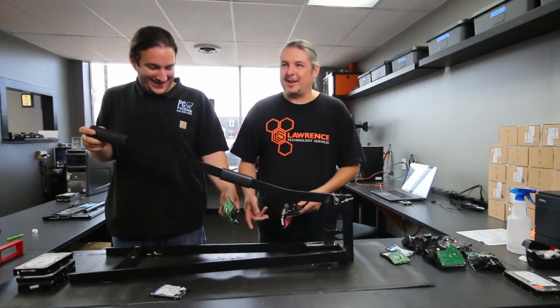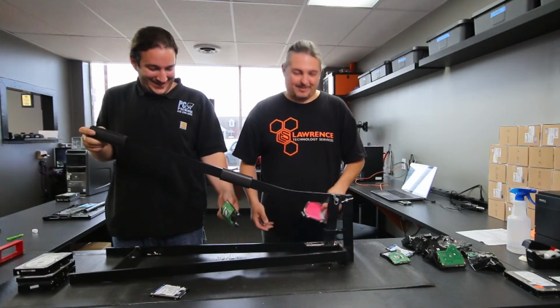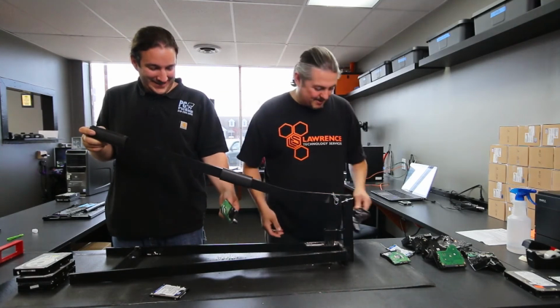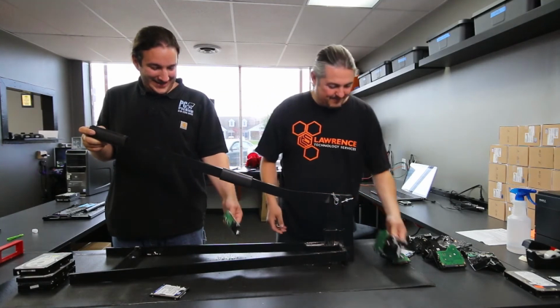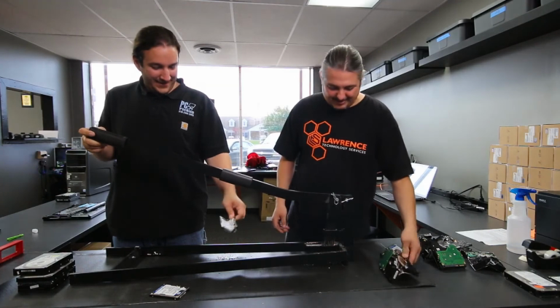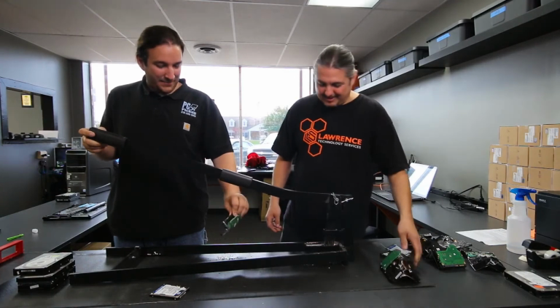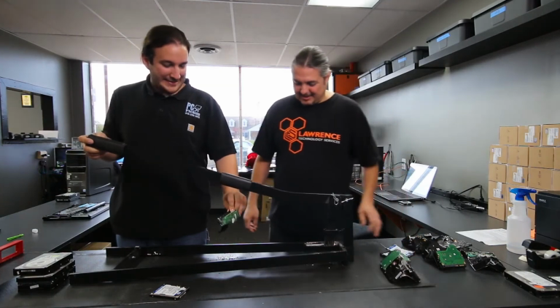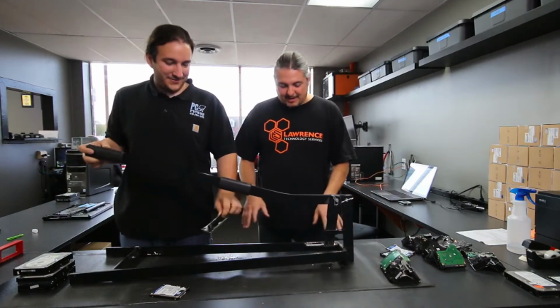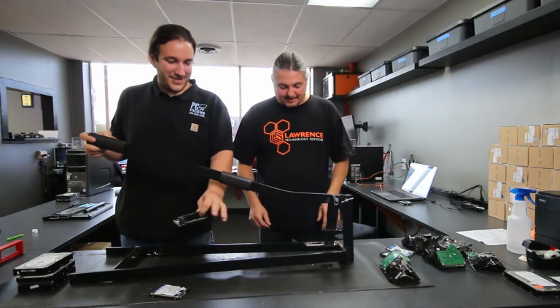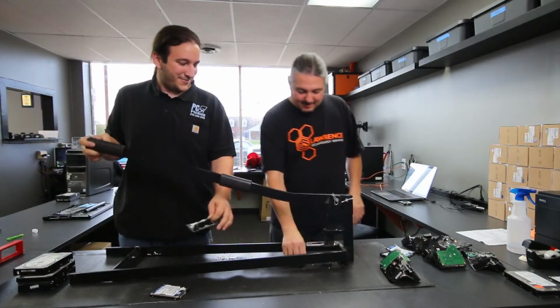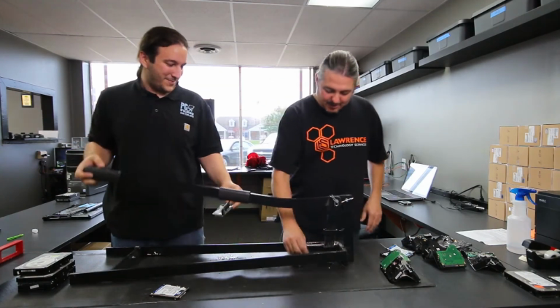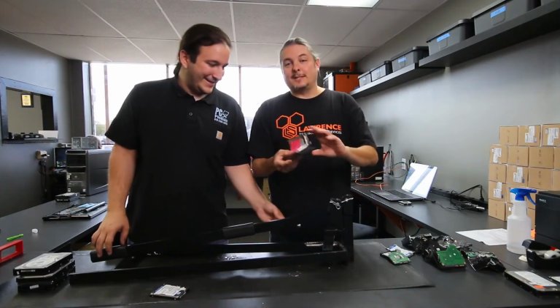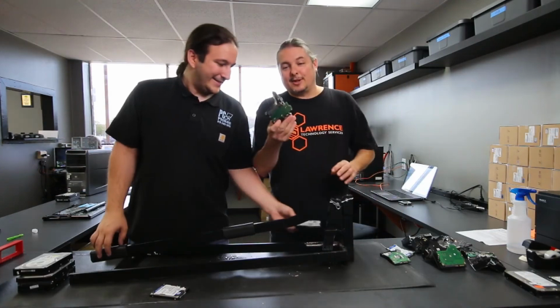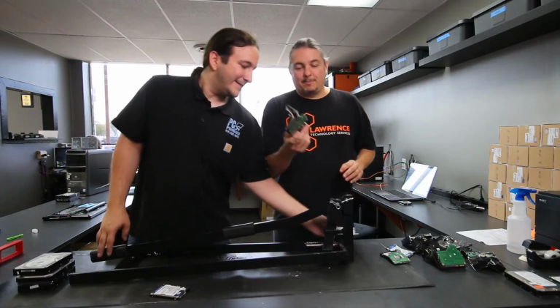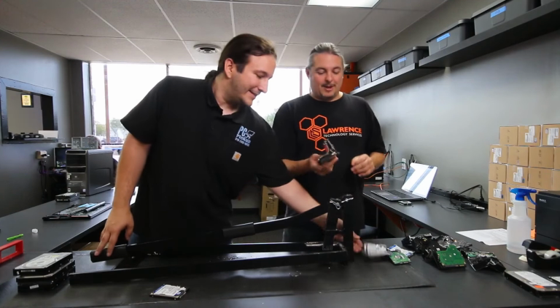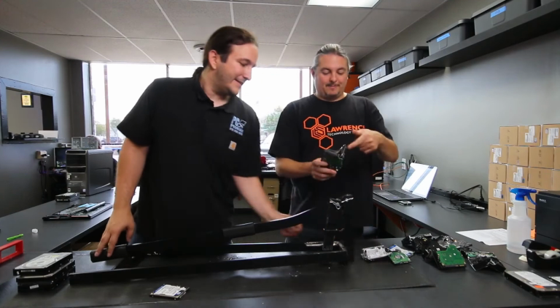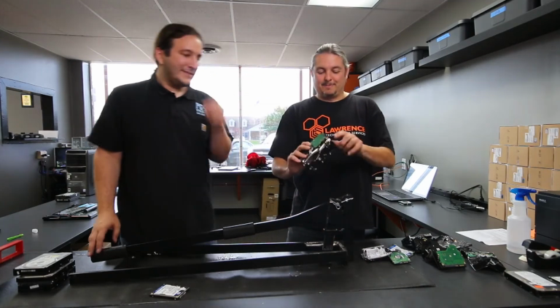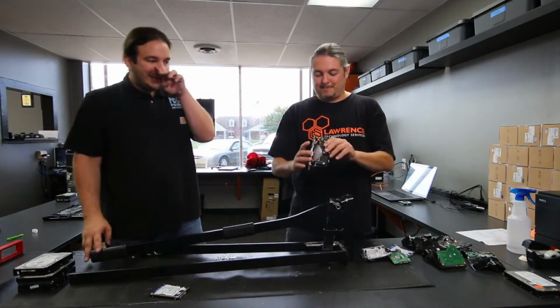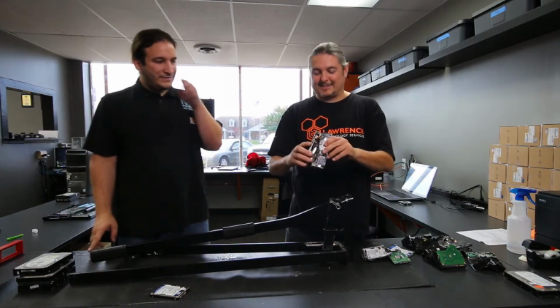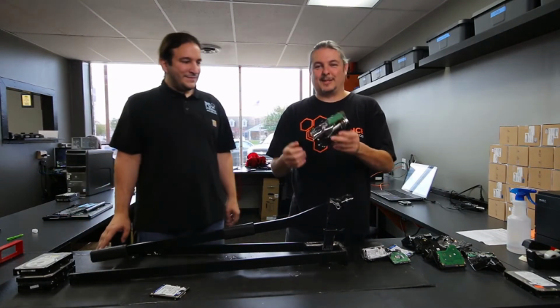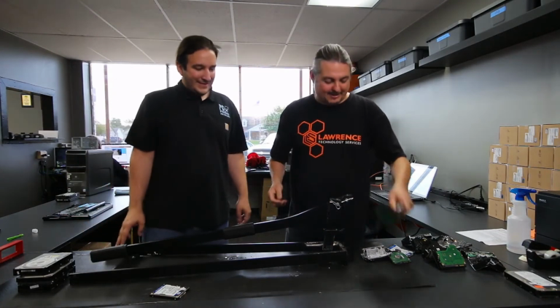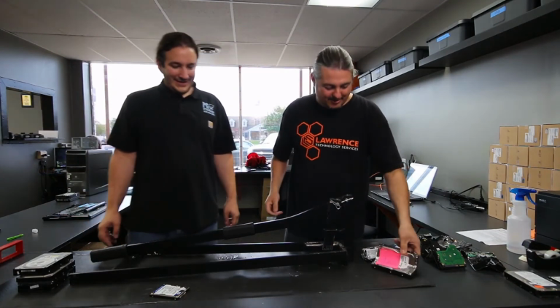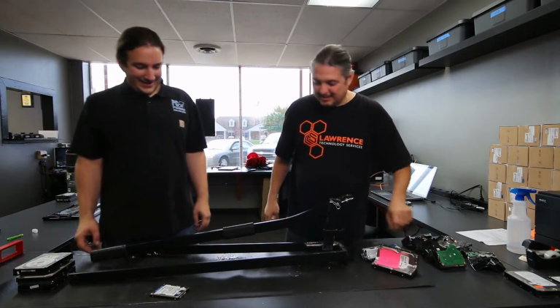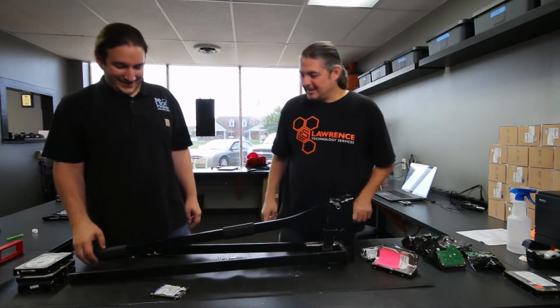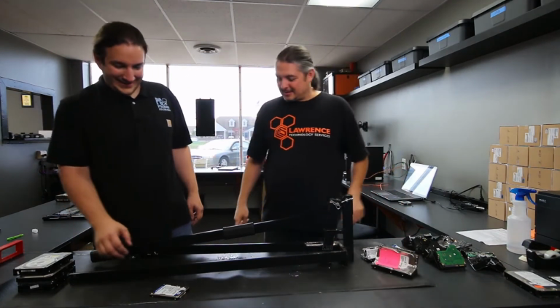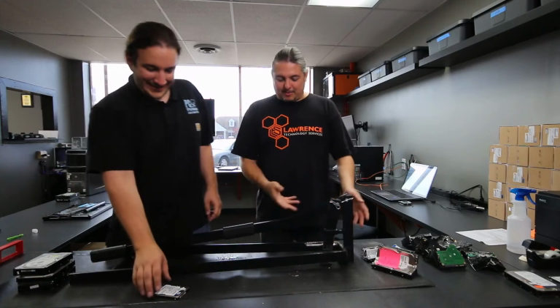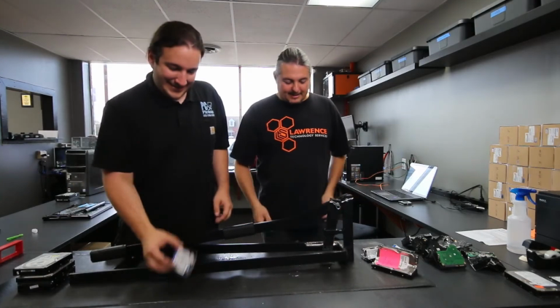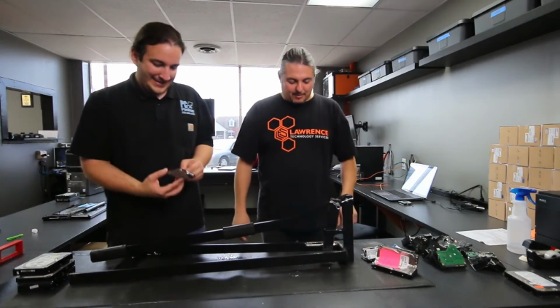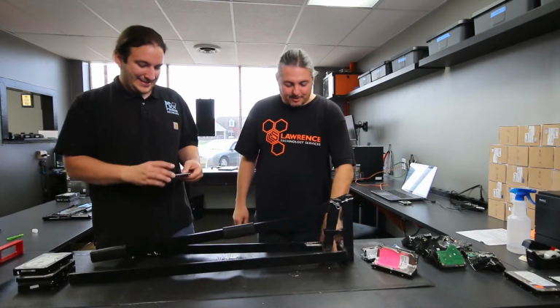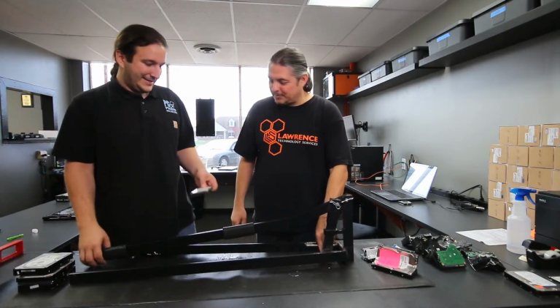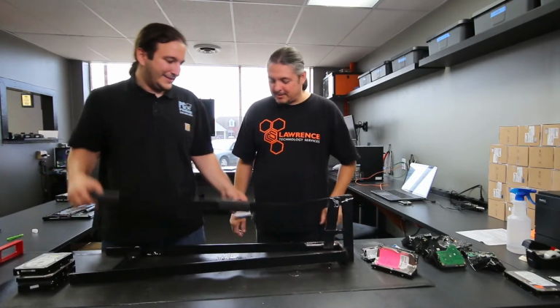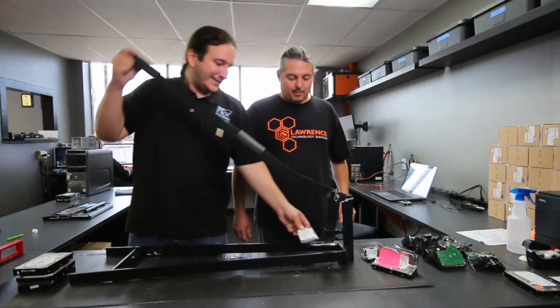We've got glass everywhere now. It also makes it easier to get all of the magnets out, because we like the magnets out of hard drives — they are nice. So now we can pull the magnets out while we're crushing them. Little bits coming everywhere.